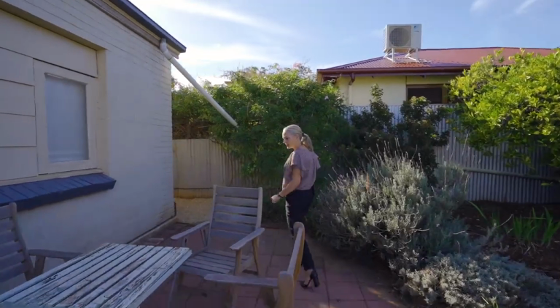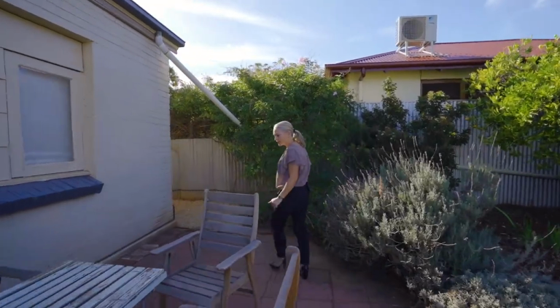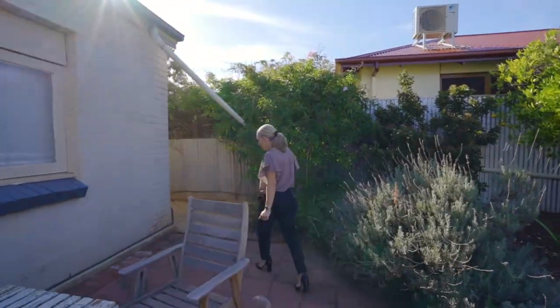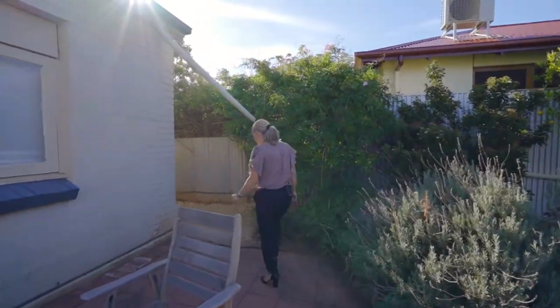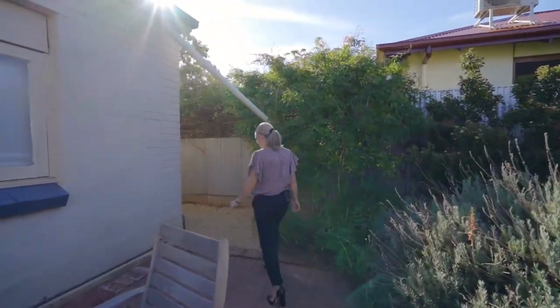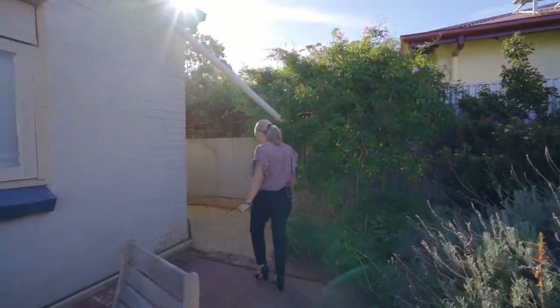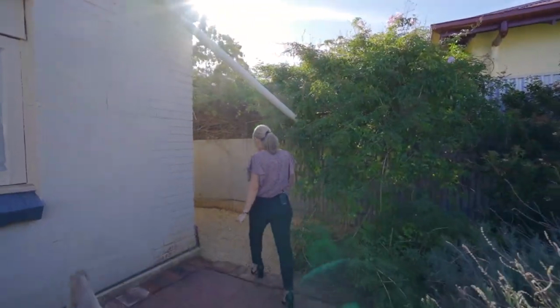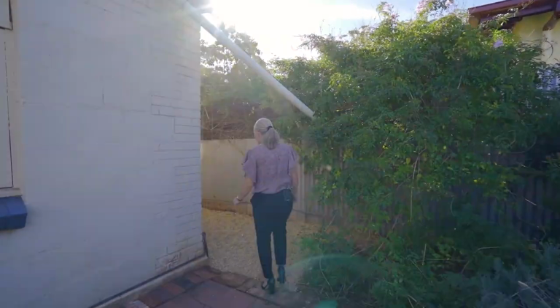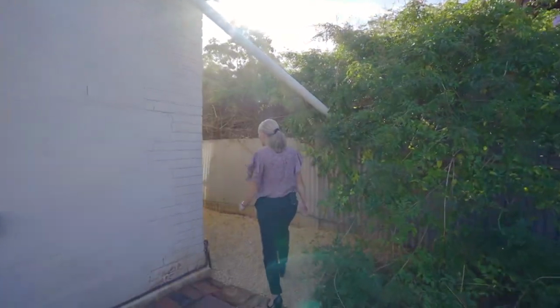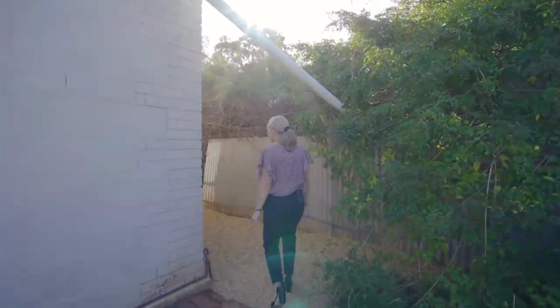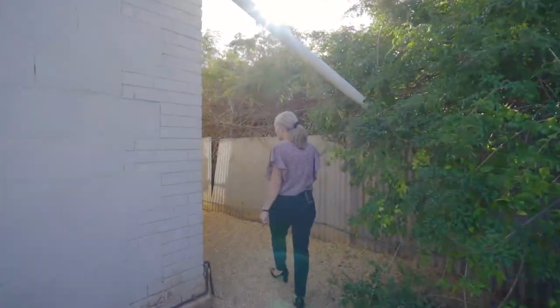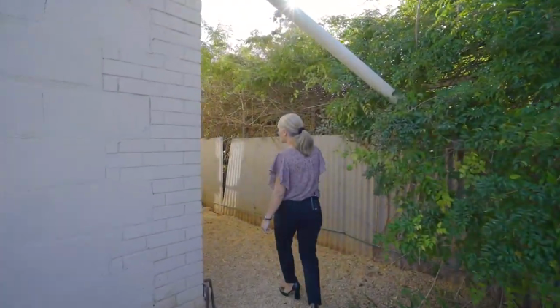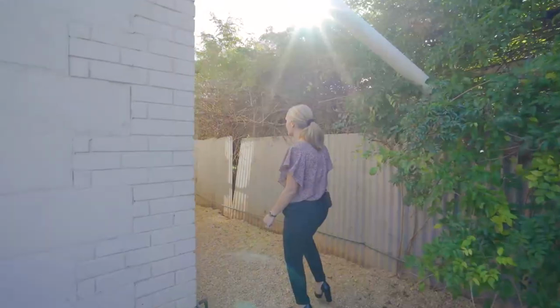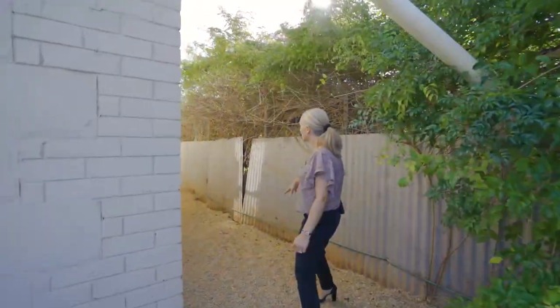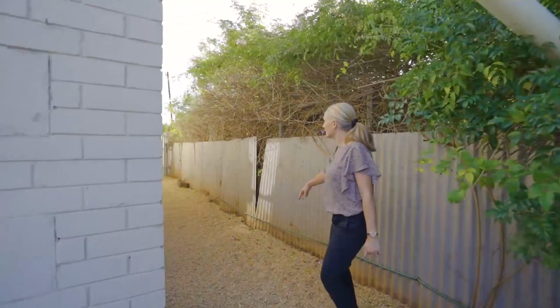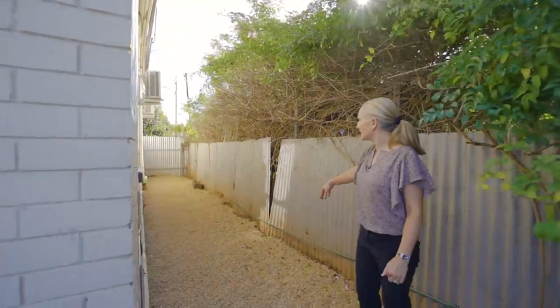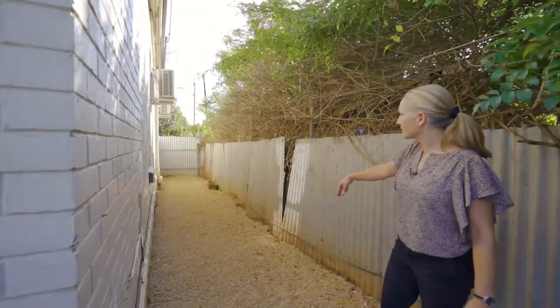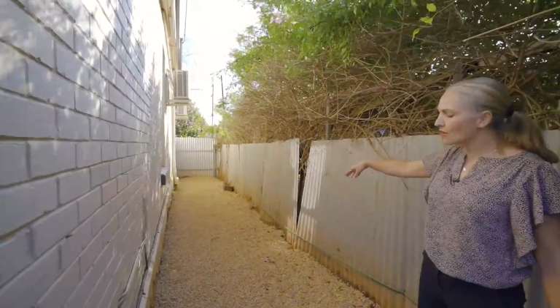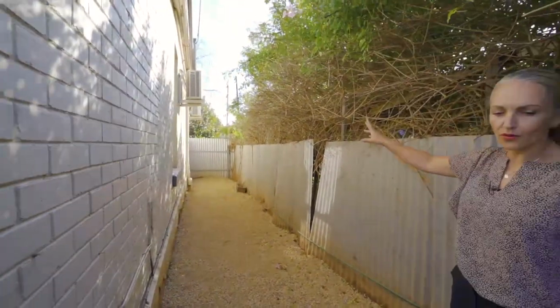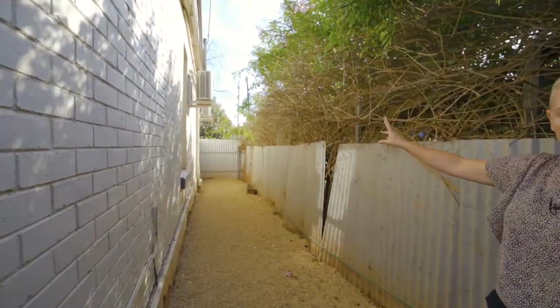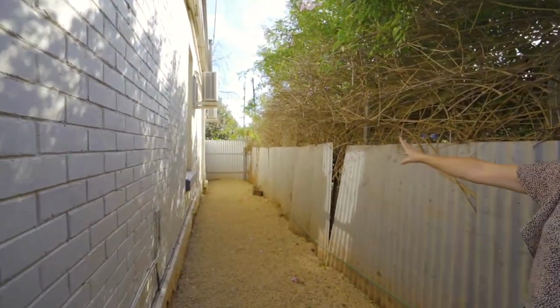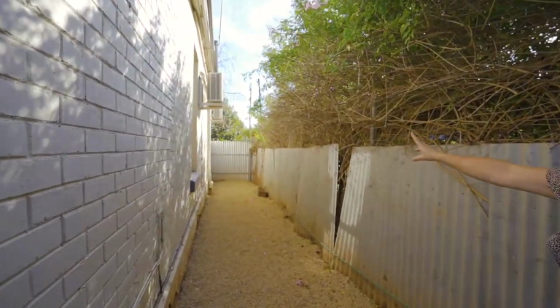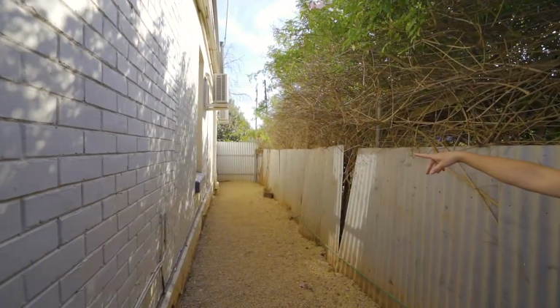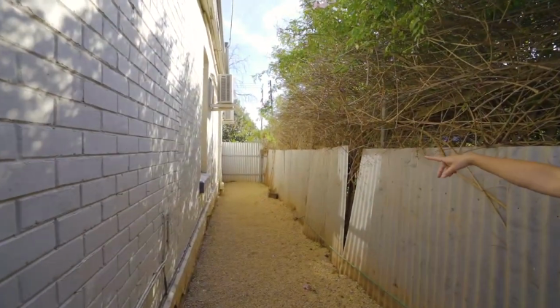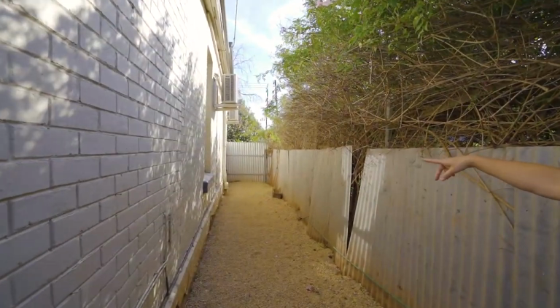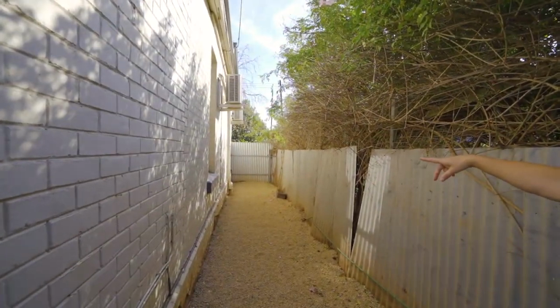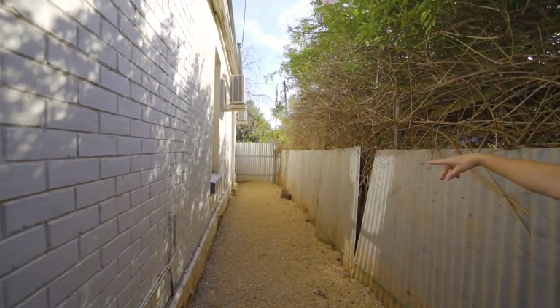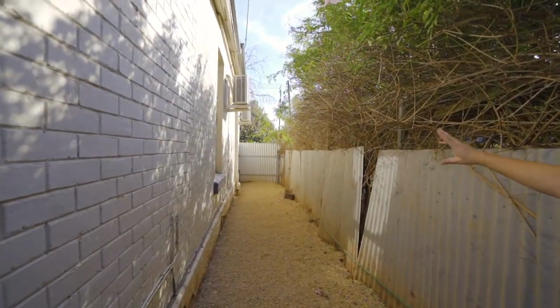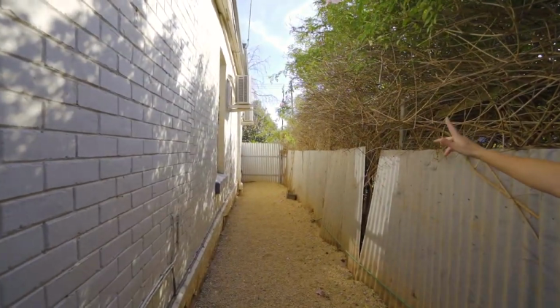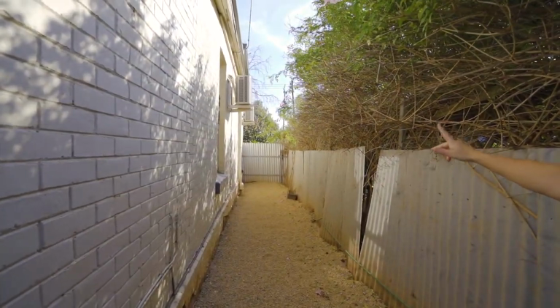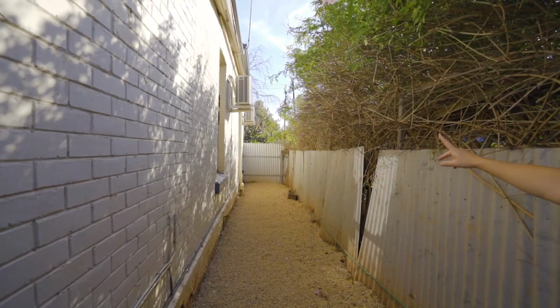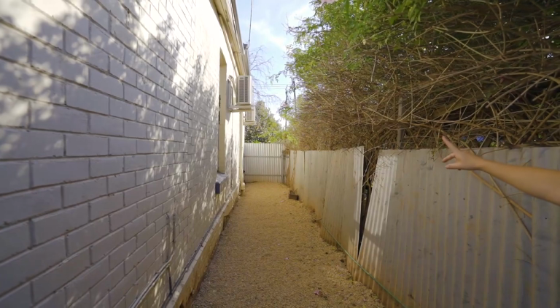This is the northerly side of the home which has just got a gravel park. There's also a reverse cycle air conditioner in the front room as well, so there are two air conditioning units.